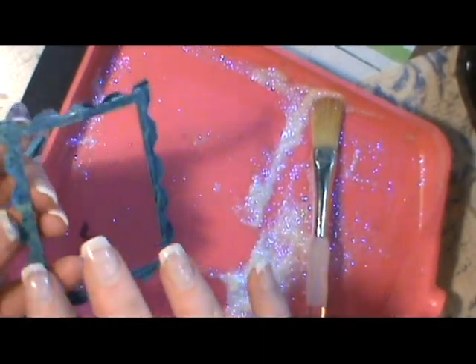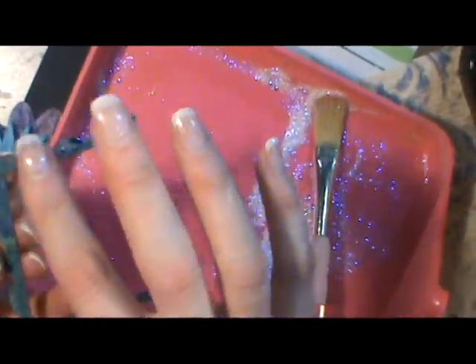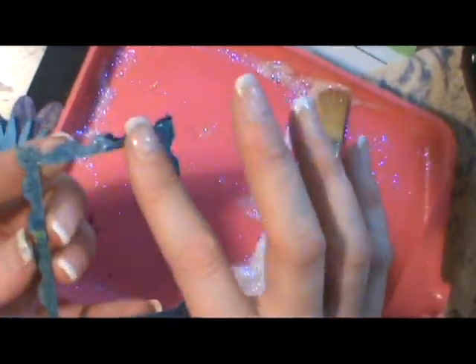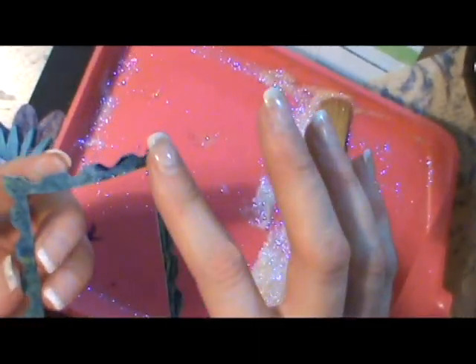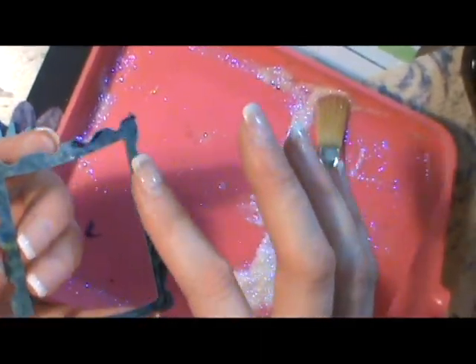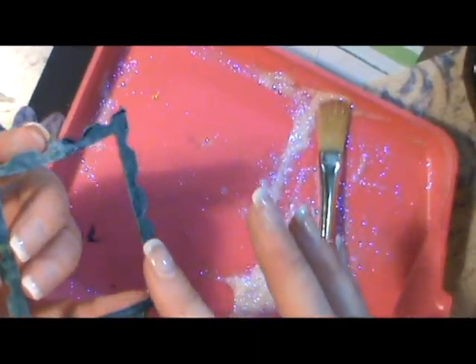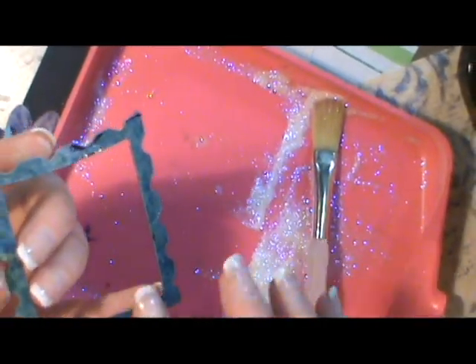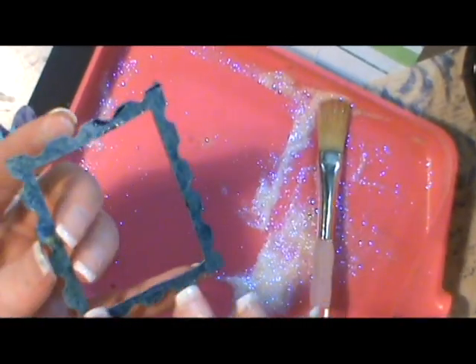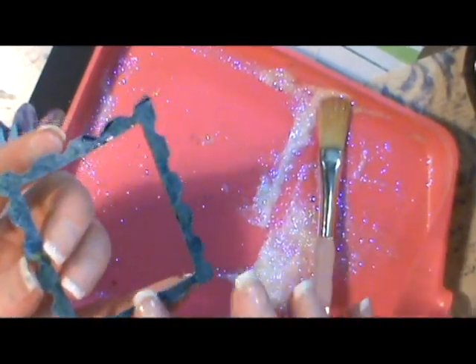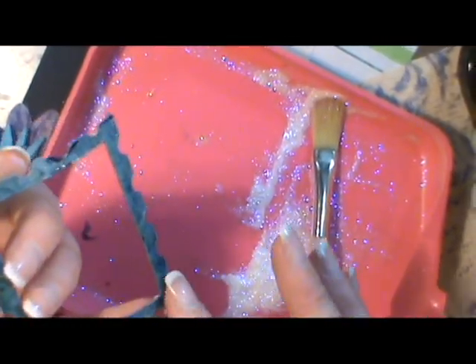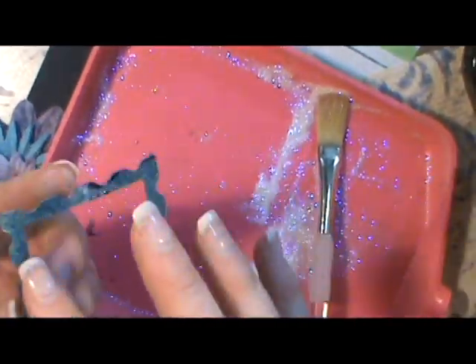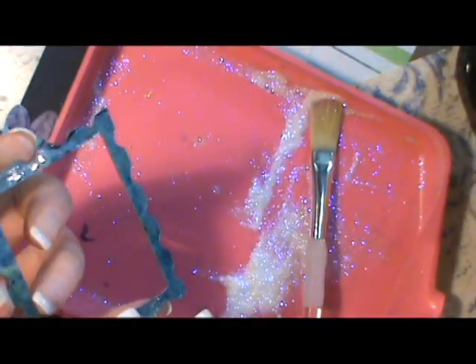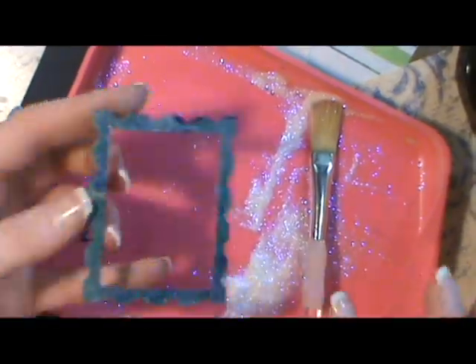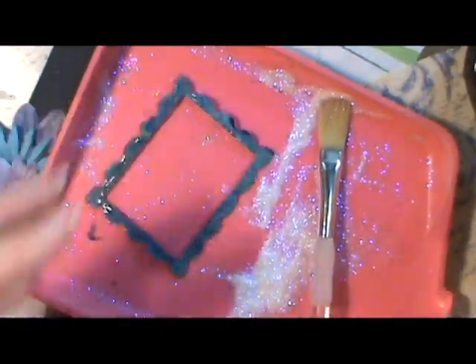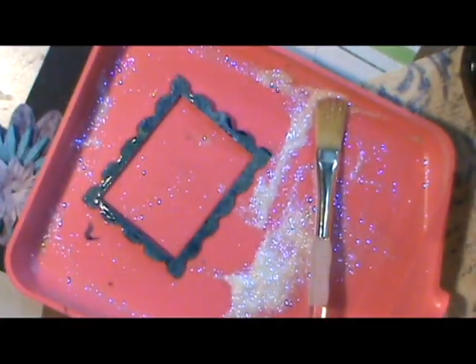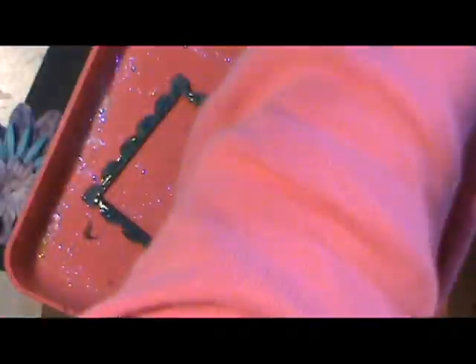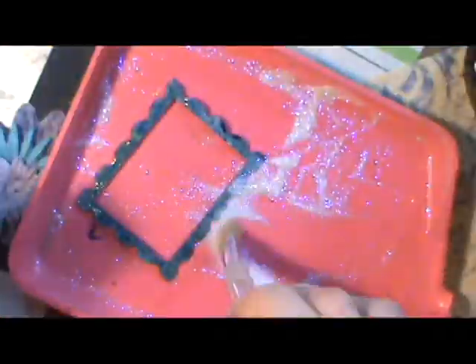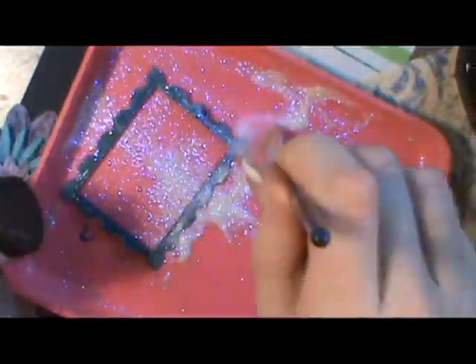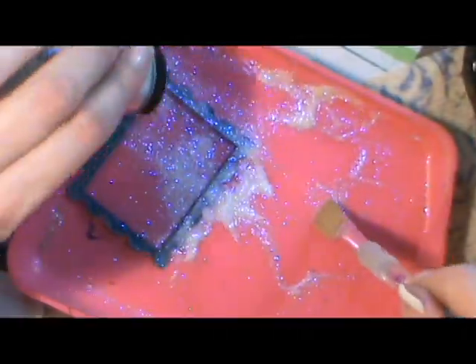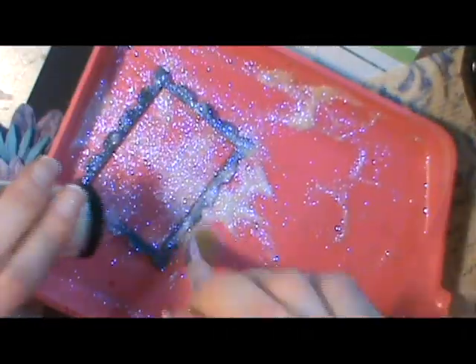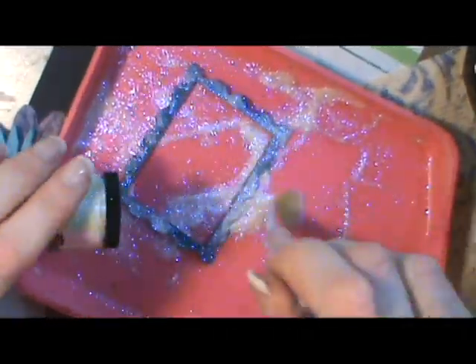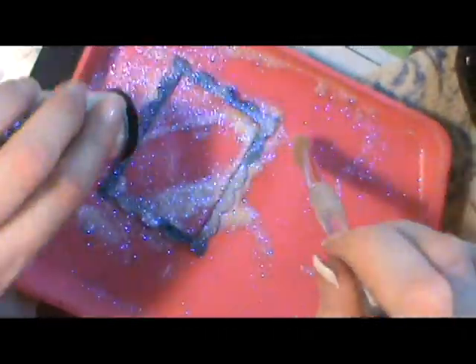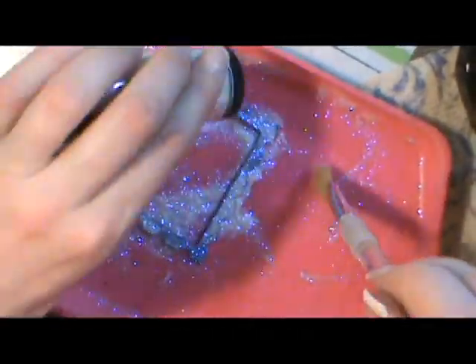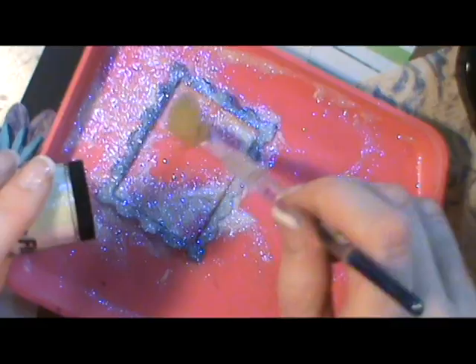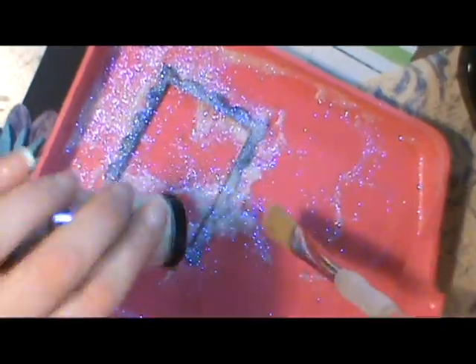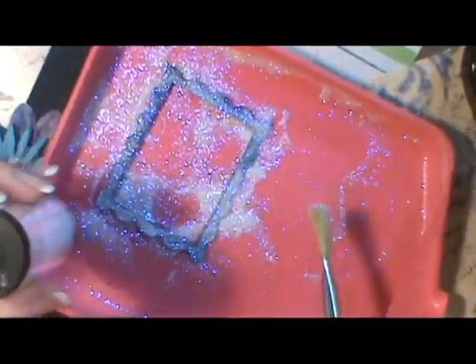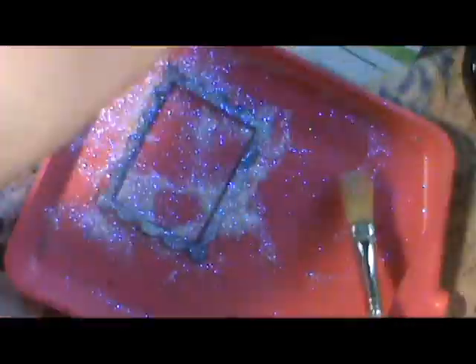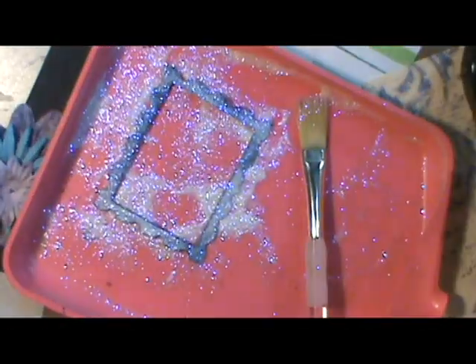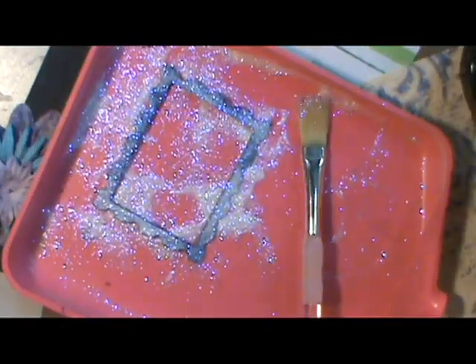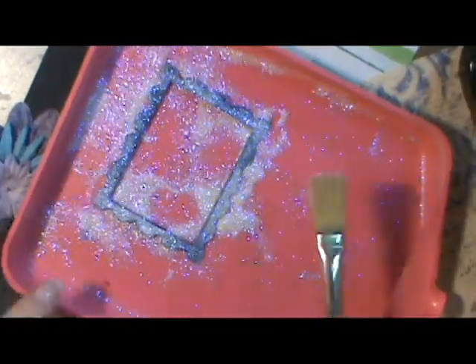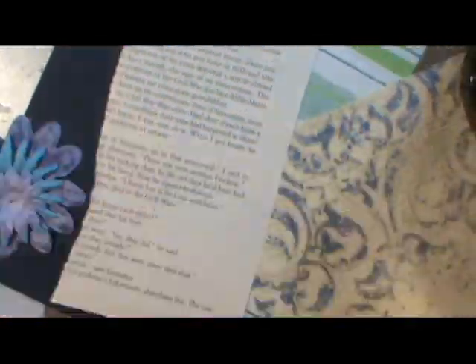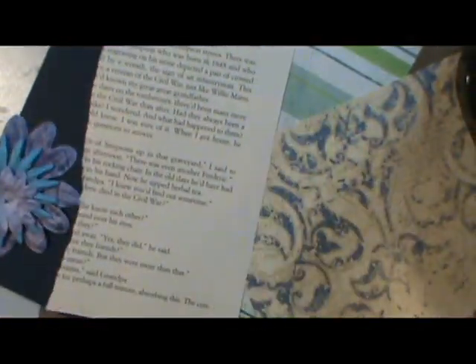If you don't know me already, I like to cover things with glitter. Most of my projects have just a little bit of glitter in them somewhere and I've been accused of having glitter on my face quite frequently.